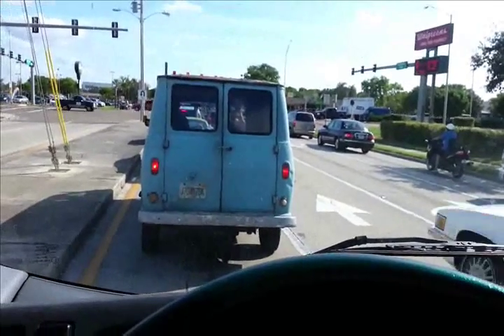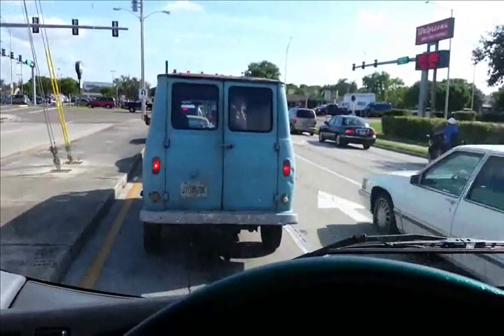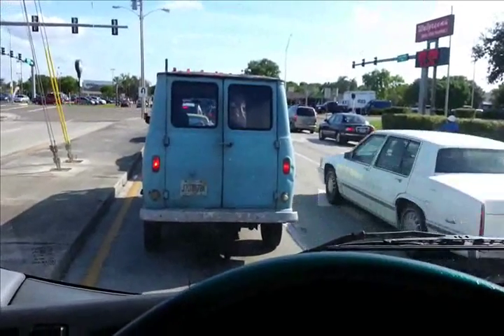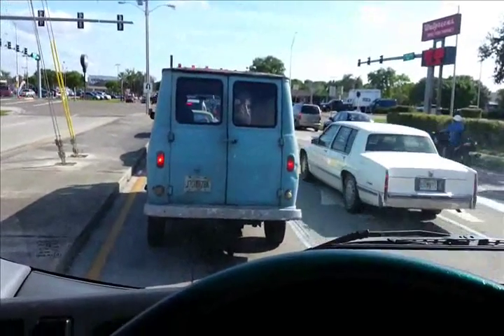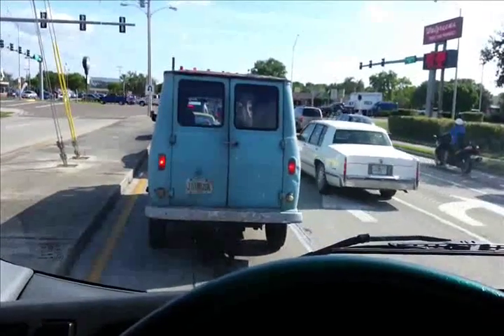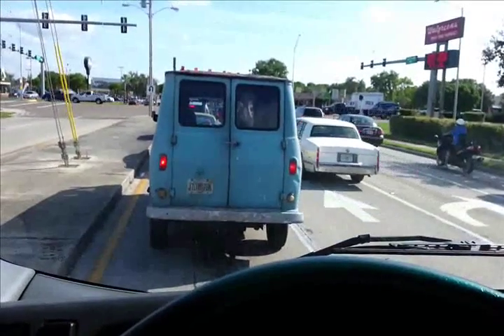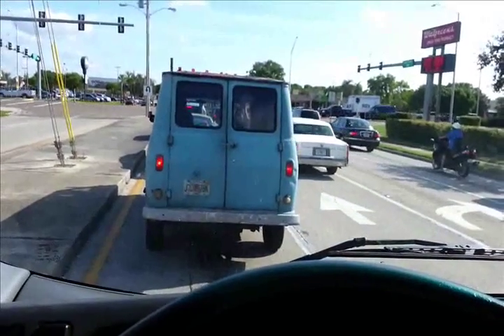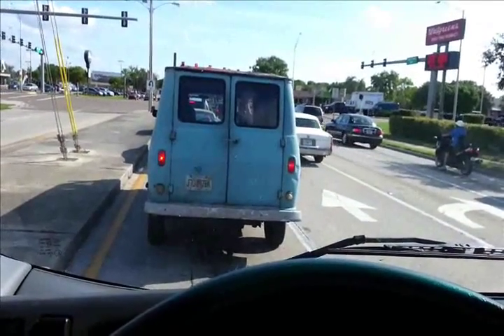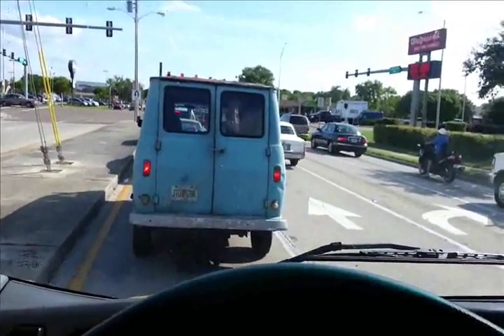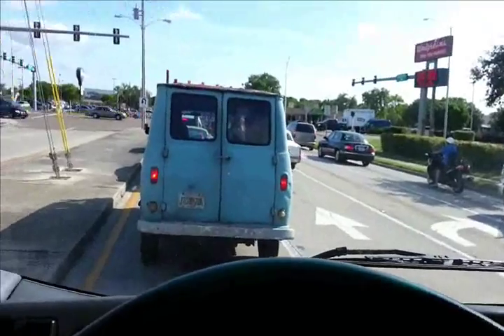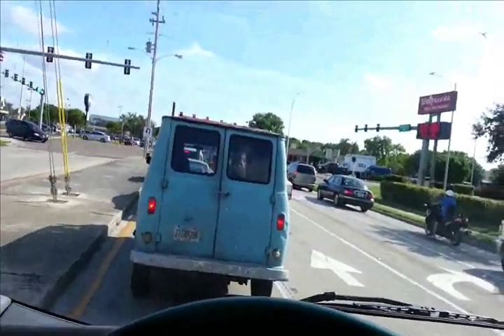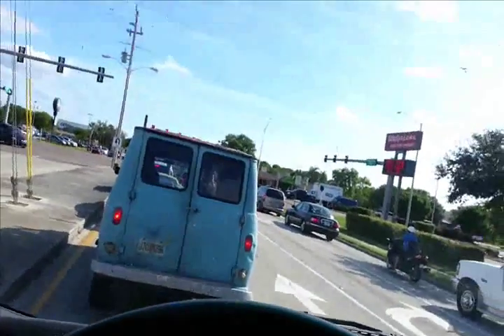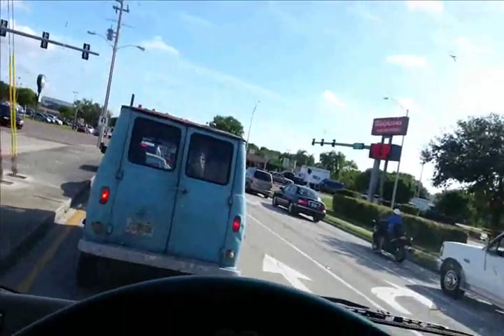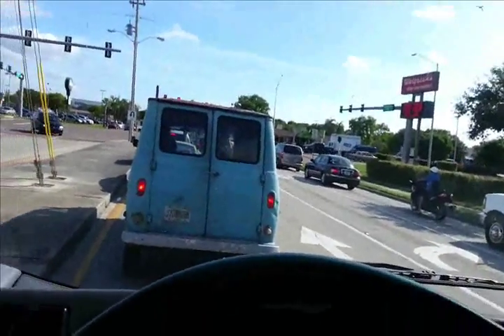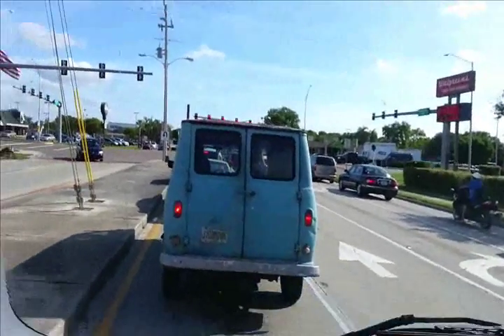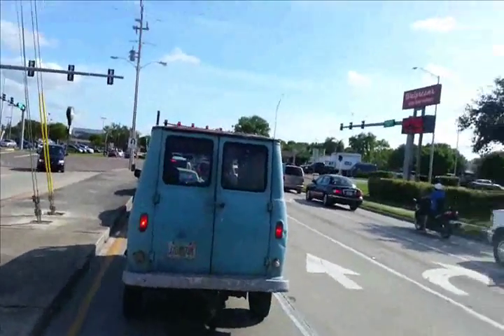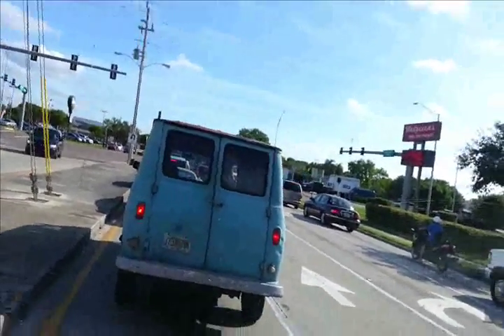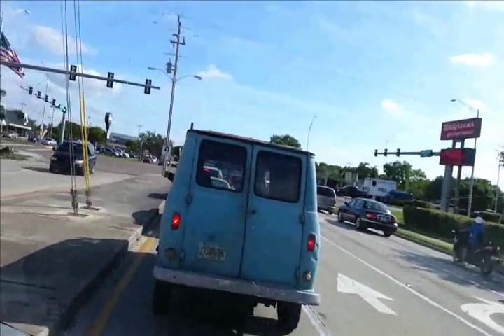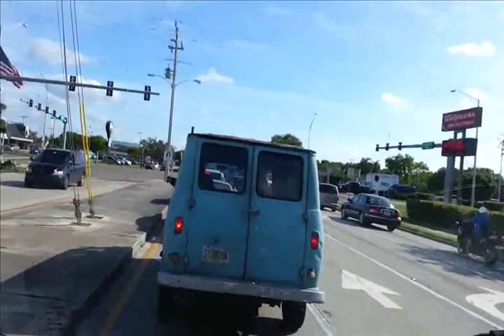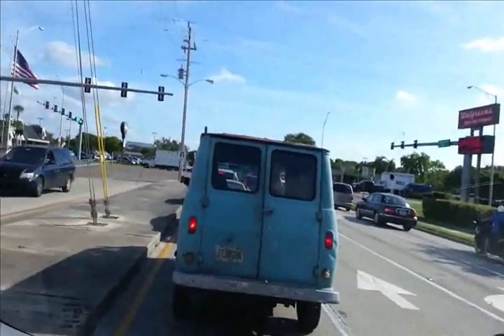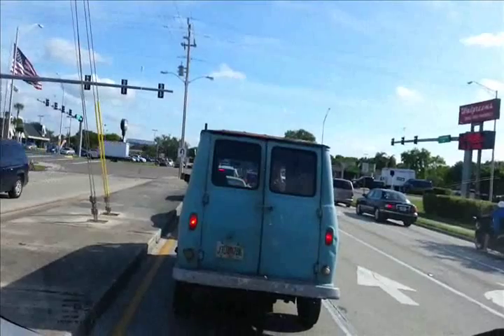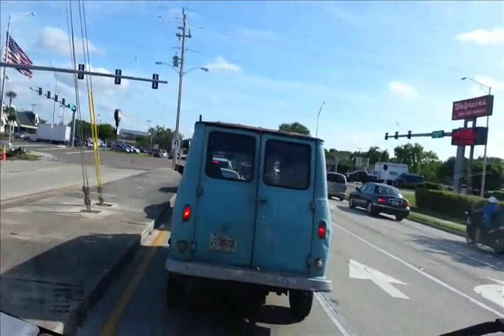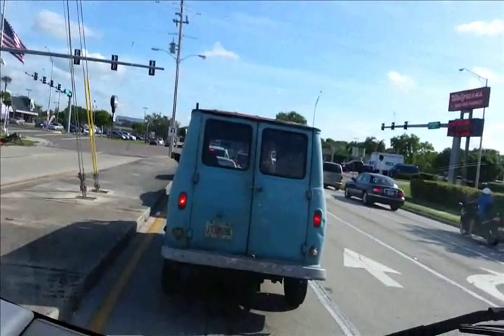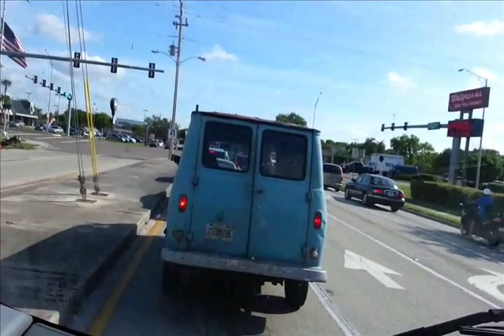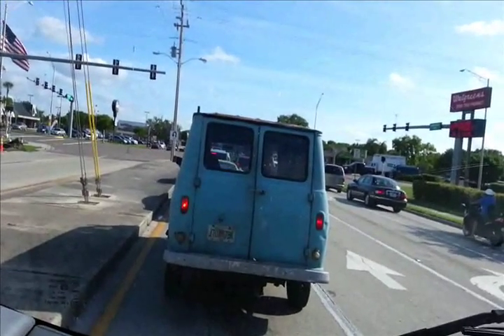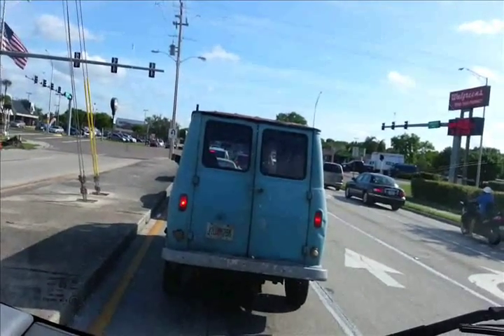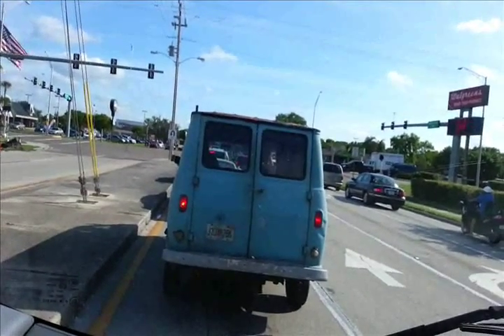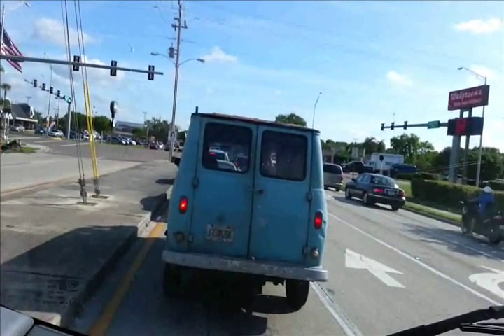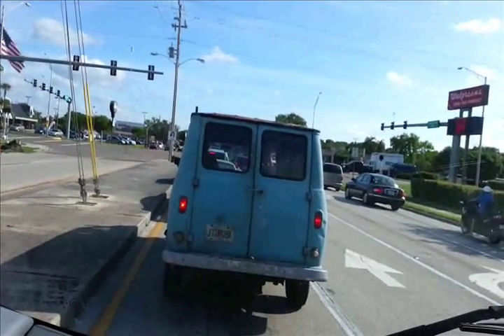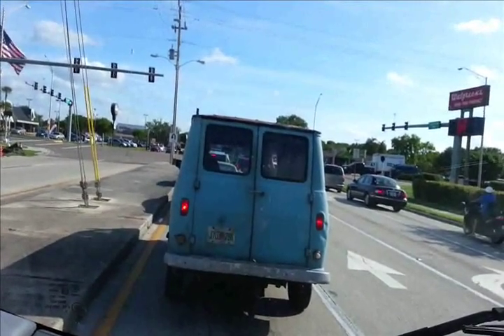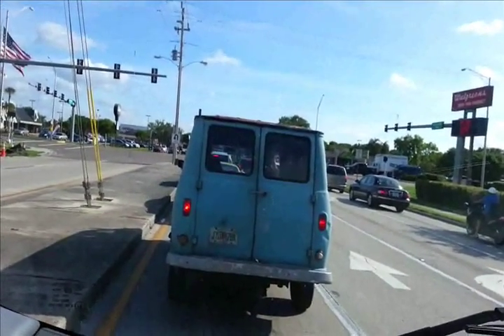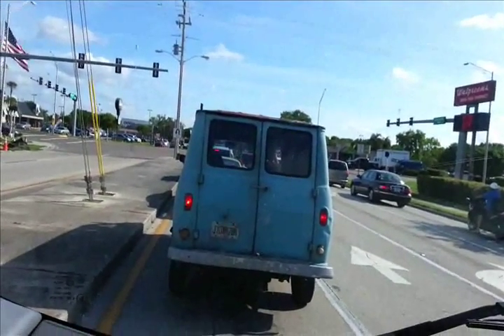Has to be like early 60s. What is it — 64 maybe? 63? I think they came out with these after the Corvair vans. Chevy branched off, no more Corvair van, and they made these things.